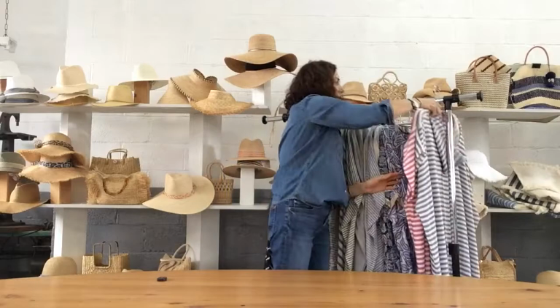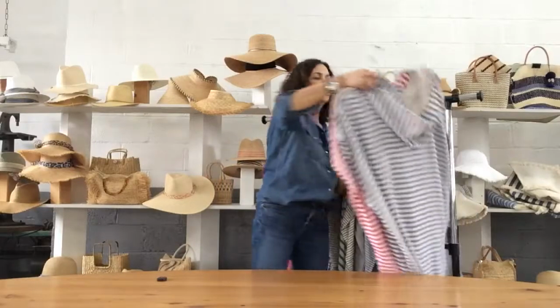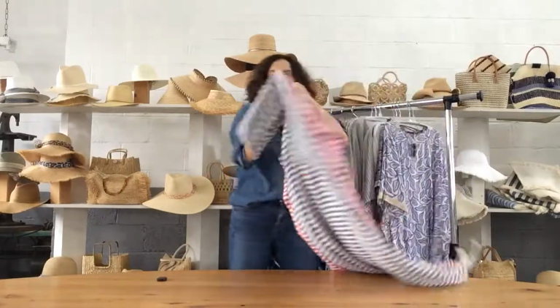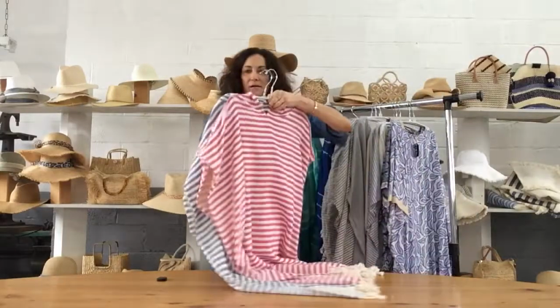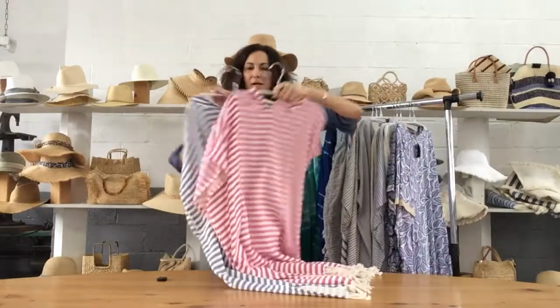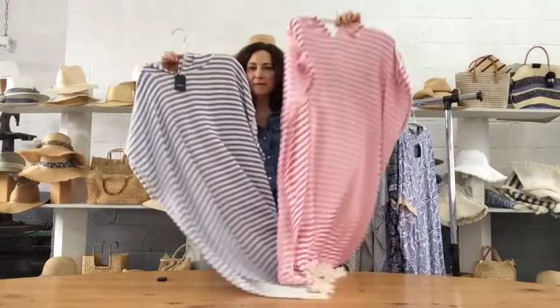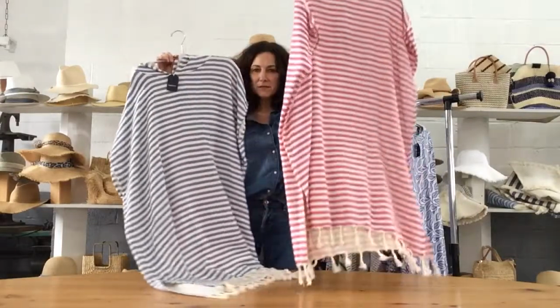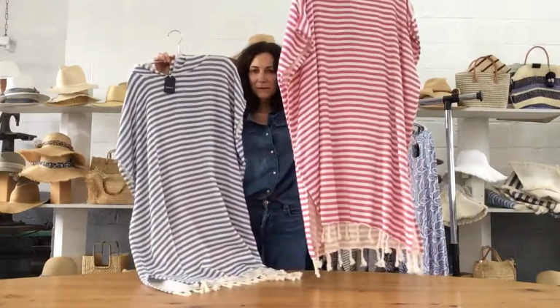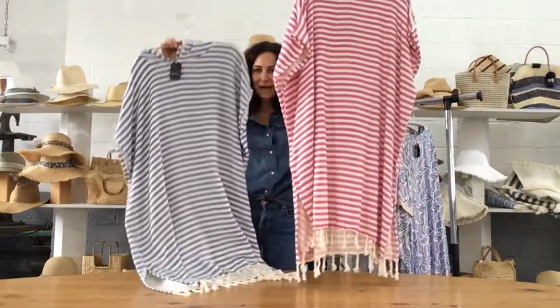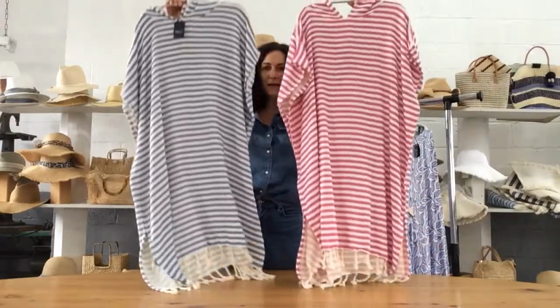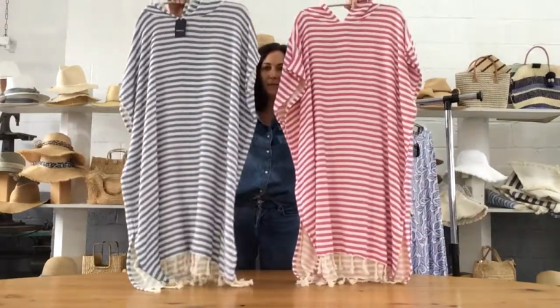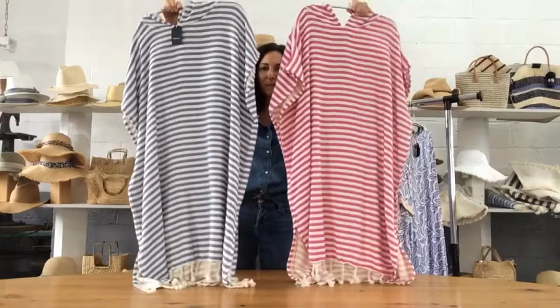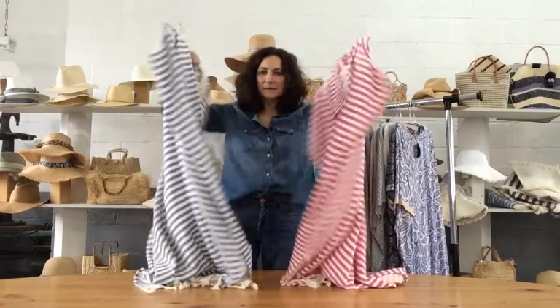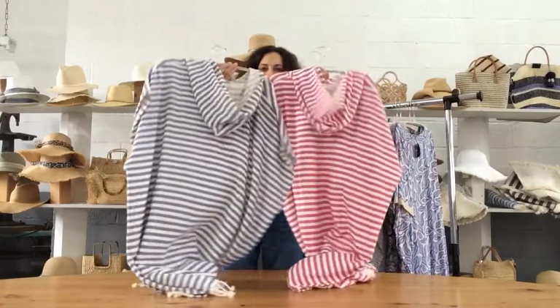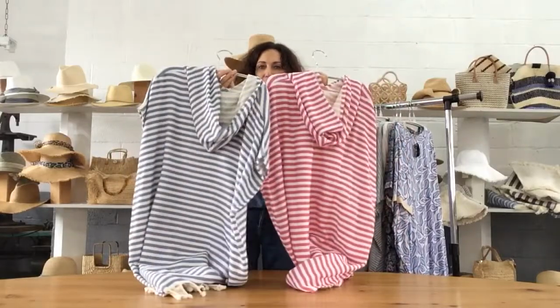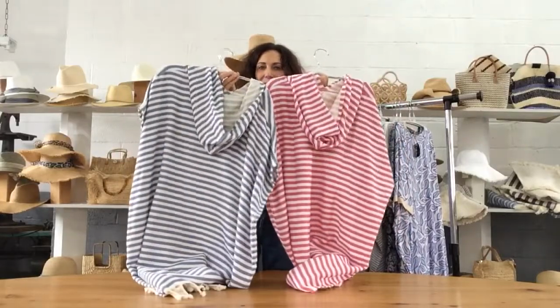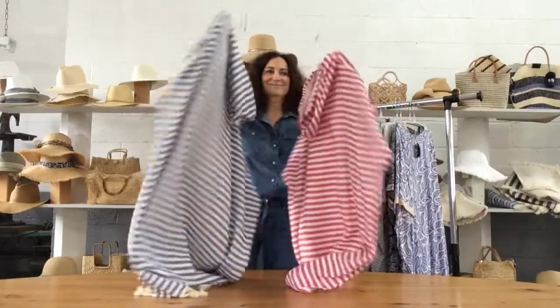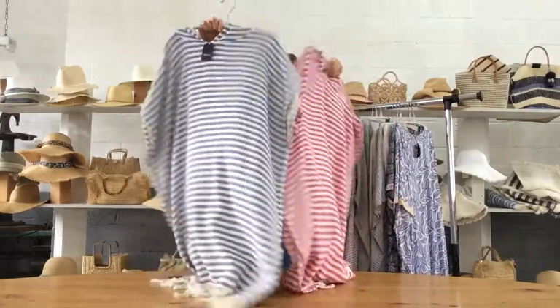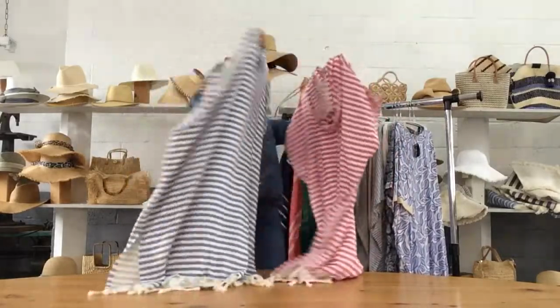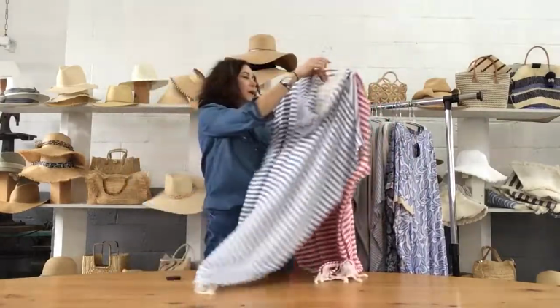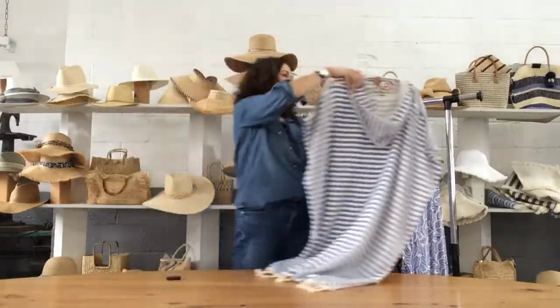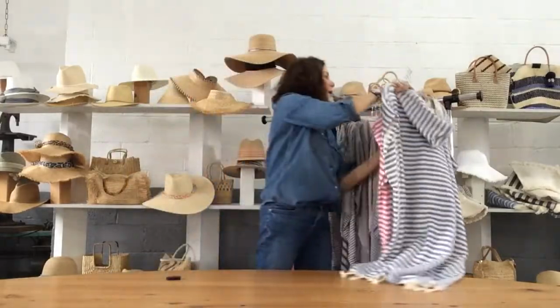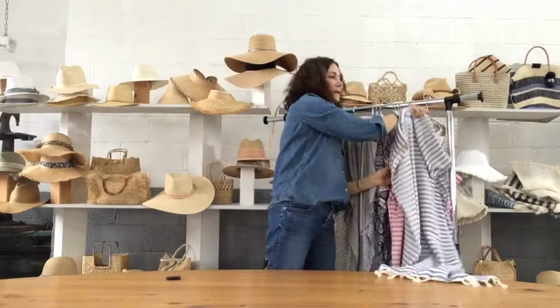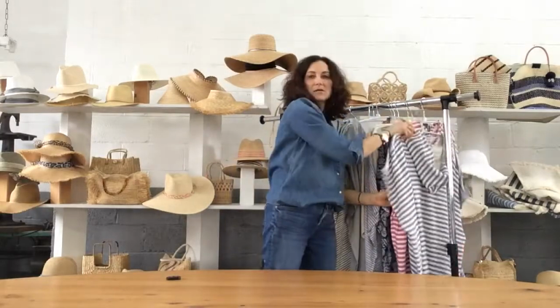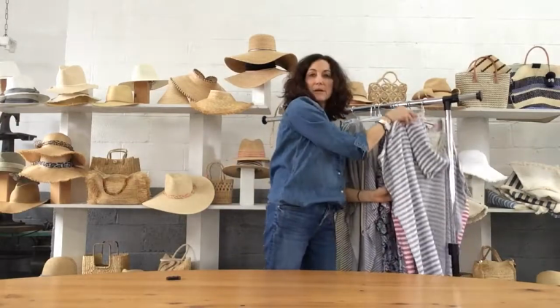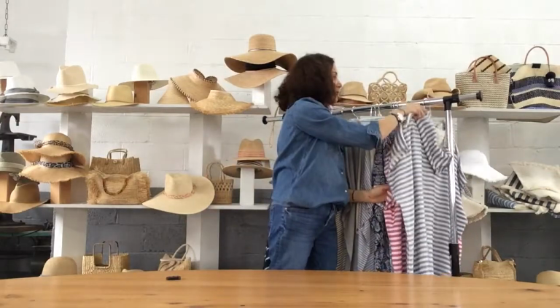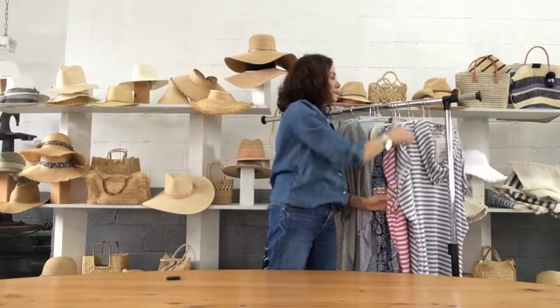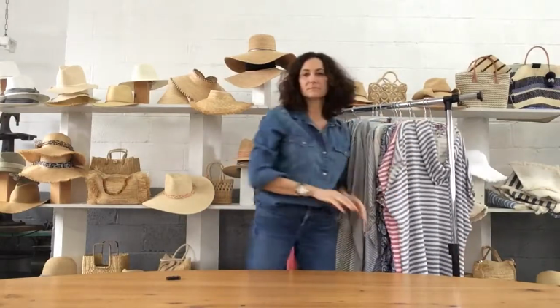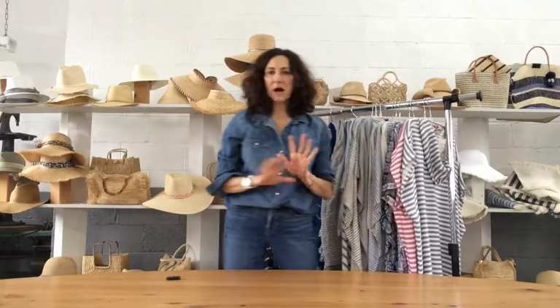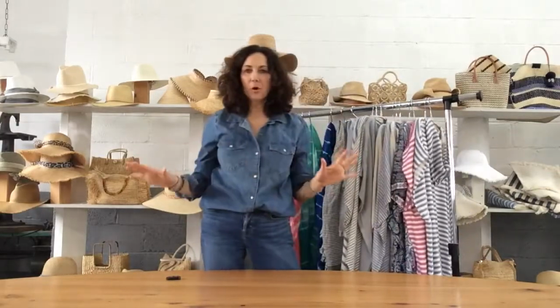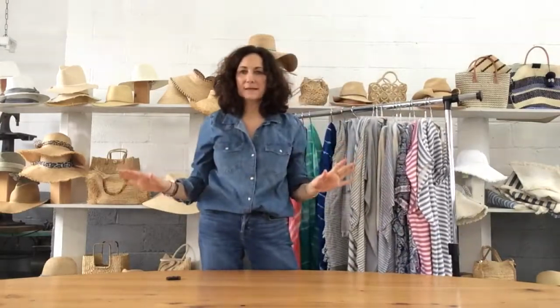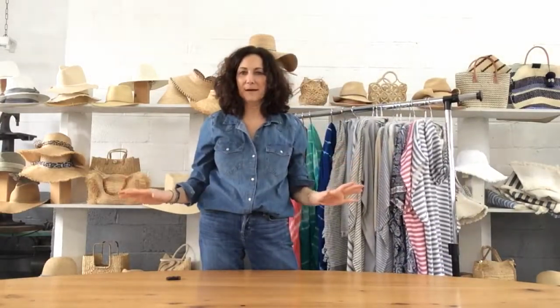And the beach hoodie — in the pink stripe, you can see the tassels on the end, and the blue stripe. And there's your hoodie. A great assortment of cover-ups to complement all your hats and bags.